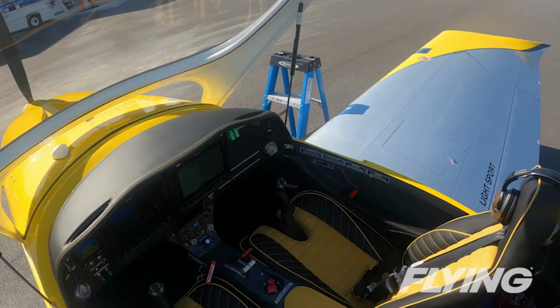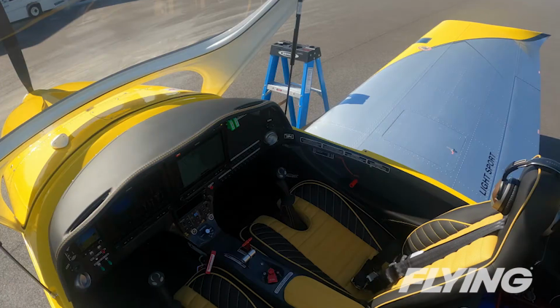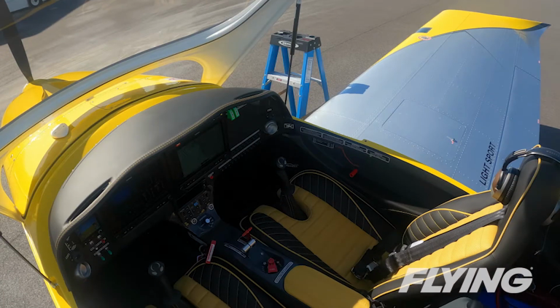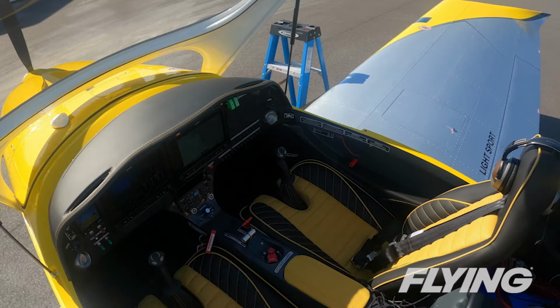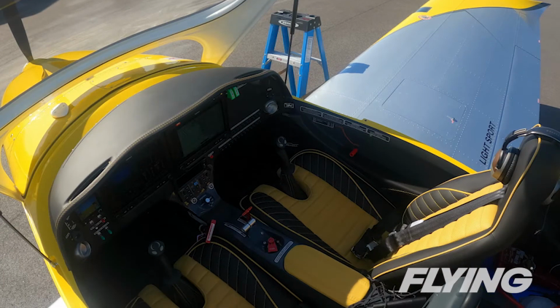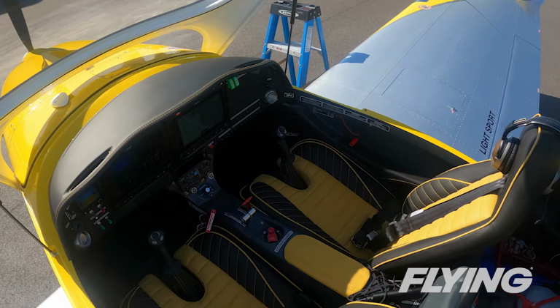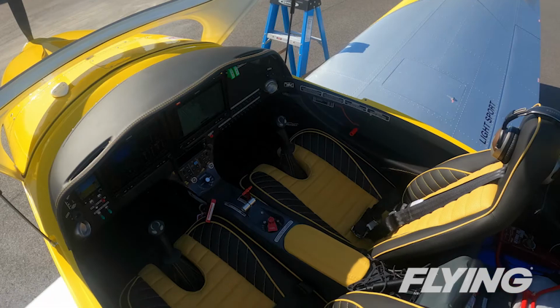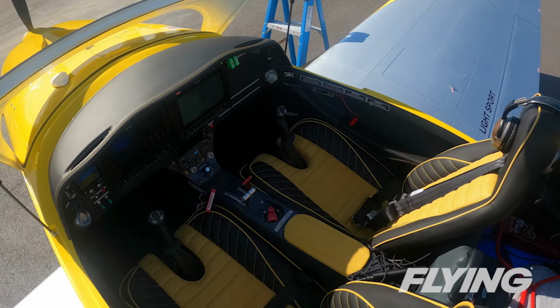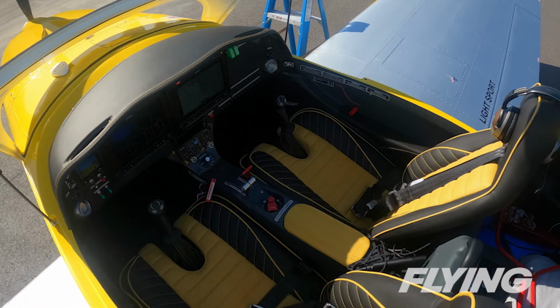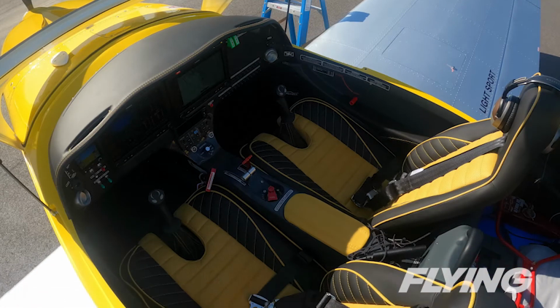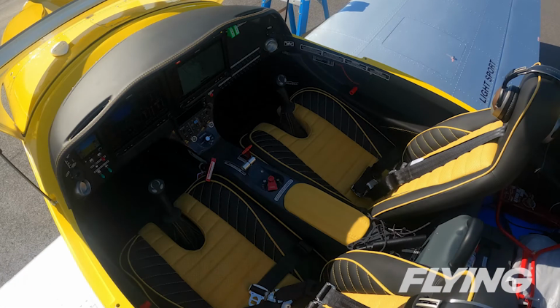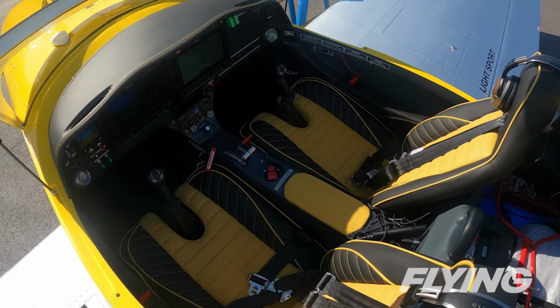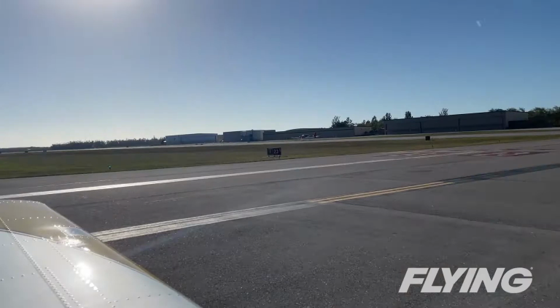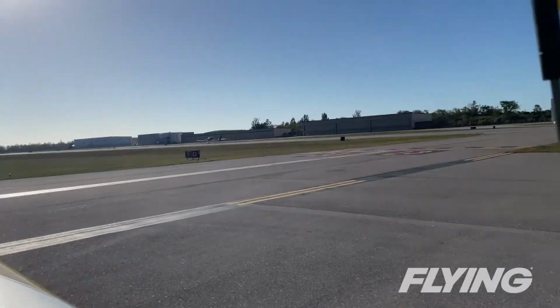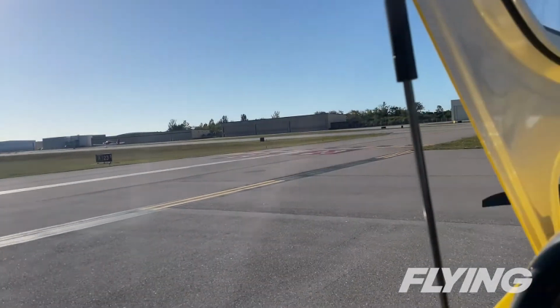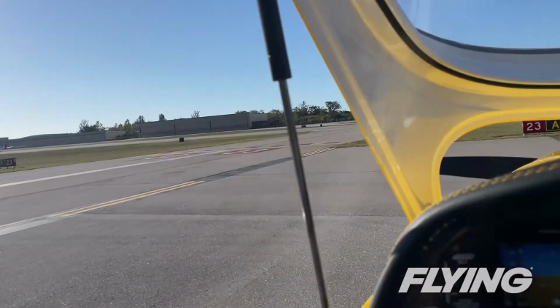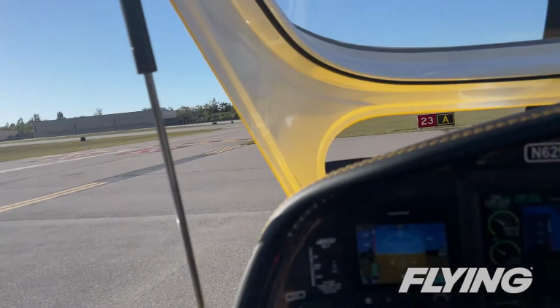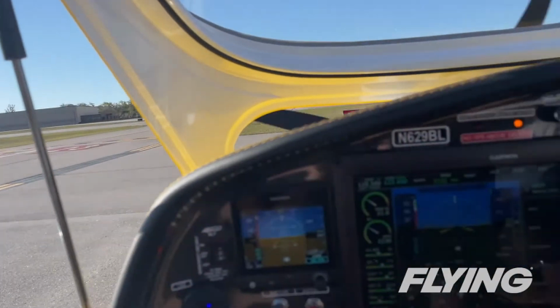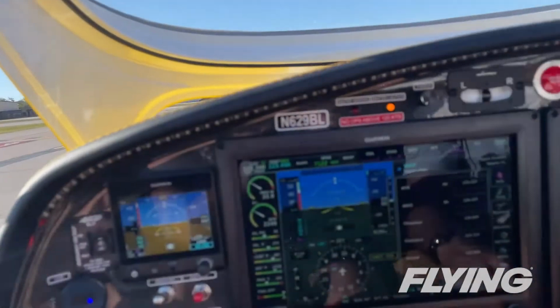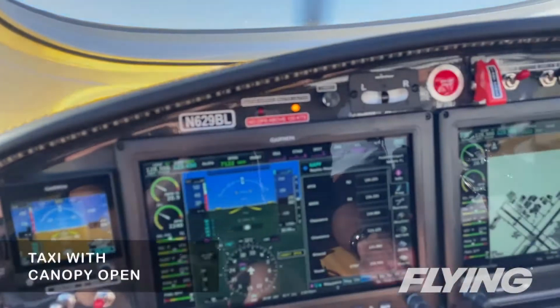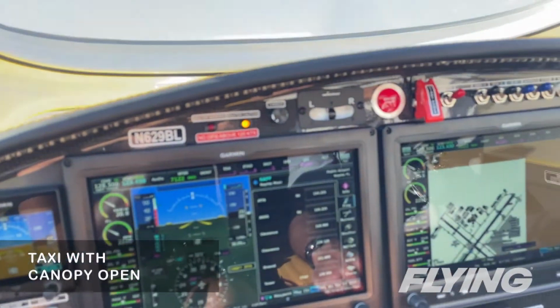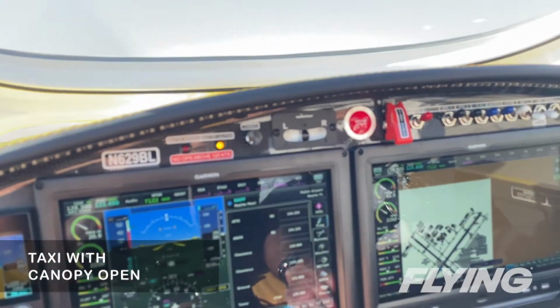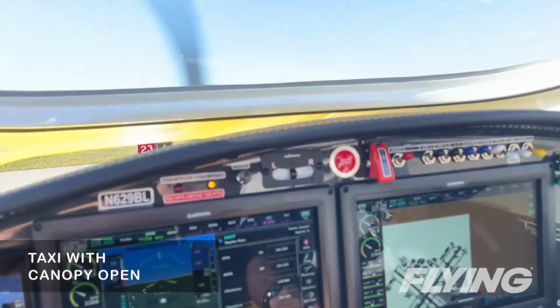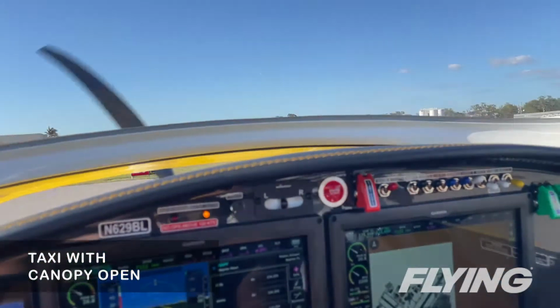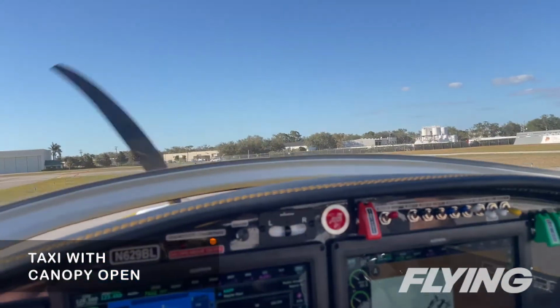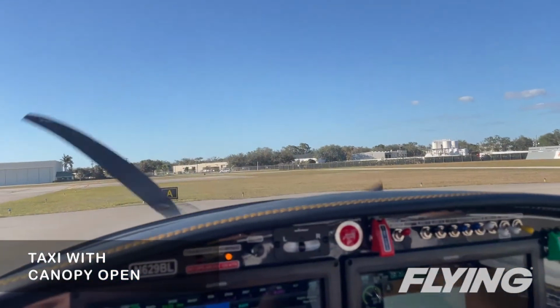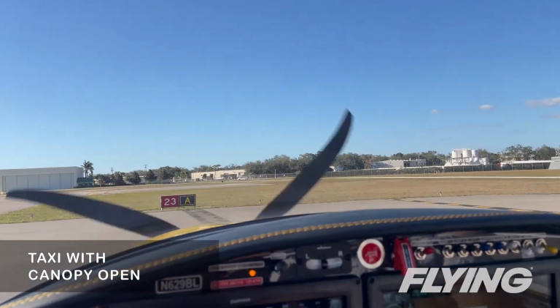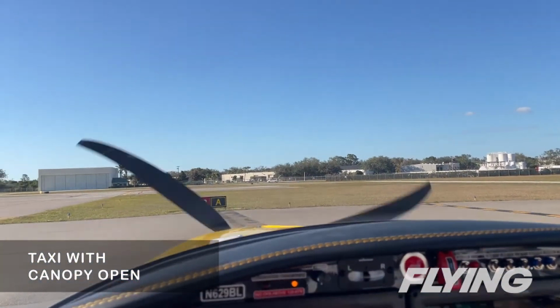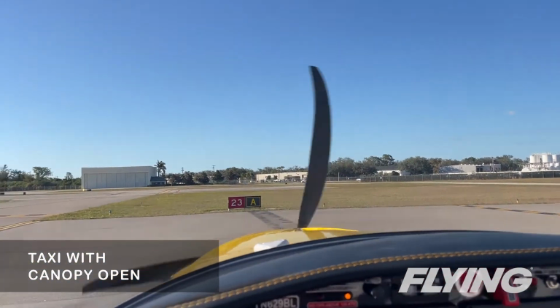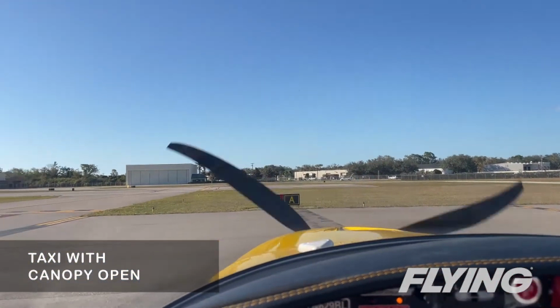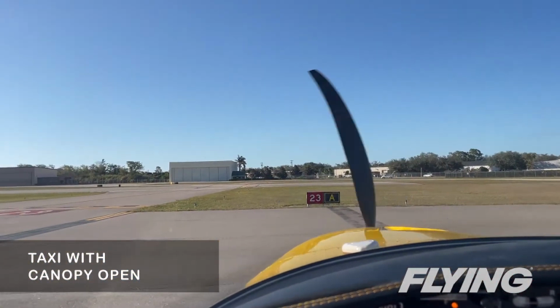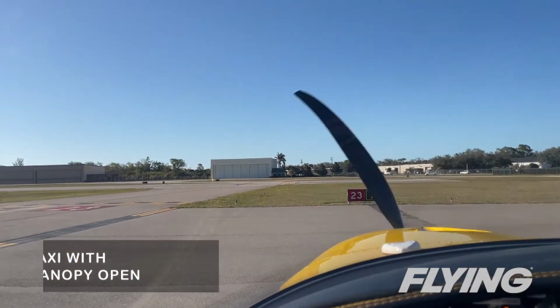With a wide cockpit and expansive canopy, the Bristel feels comfortable with thoughtfully placed vents and the ability to taxi with that canopy open — something you try first off when going for a test flight.